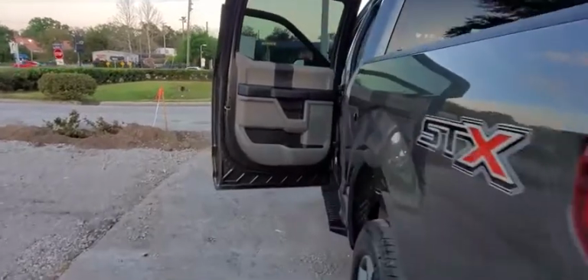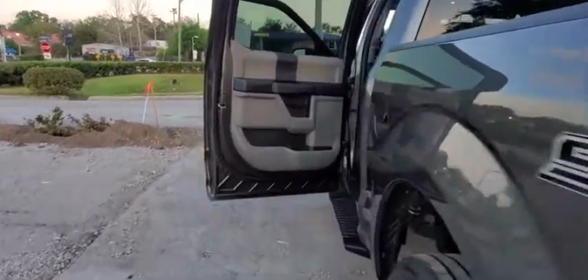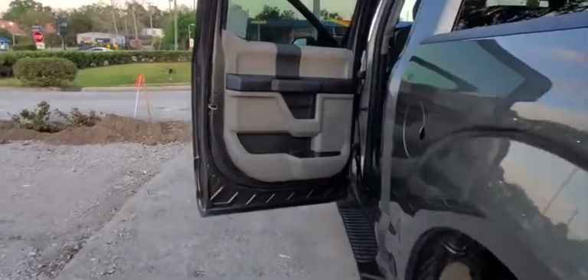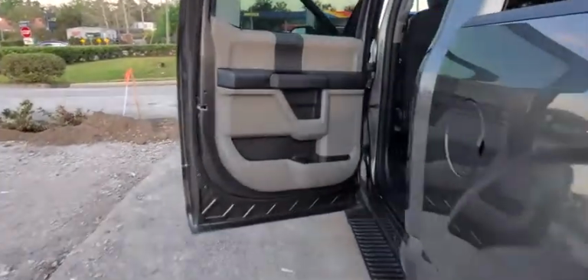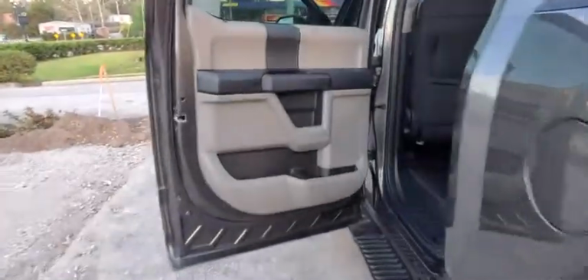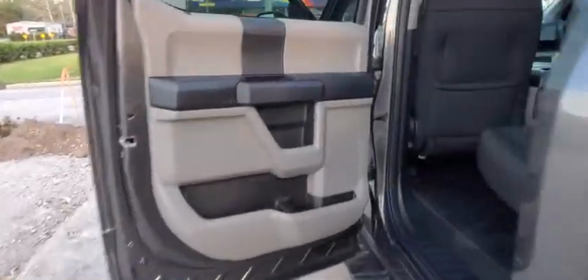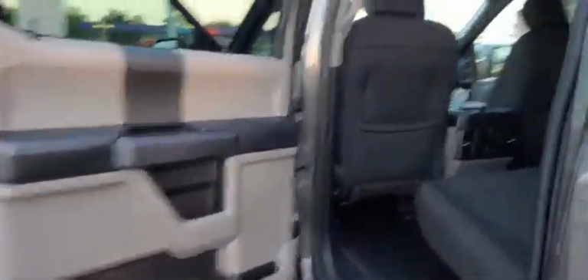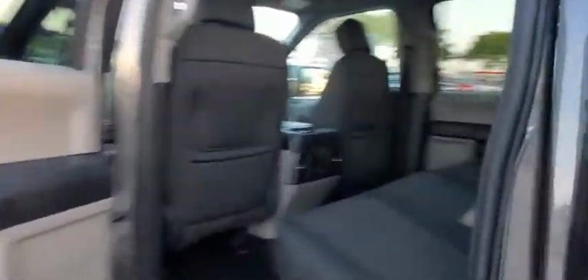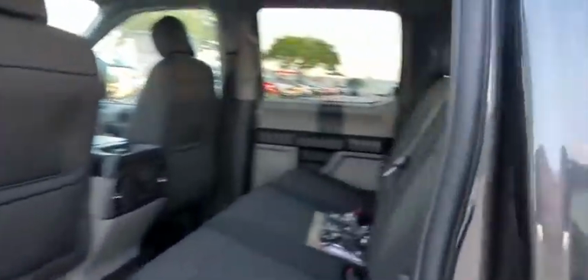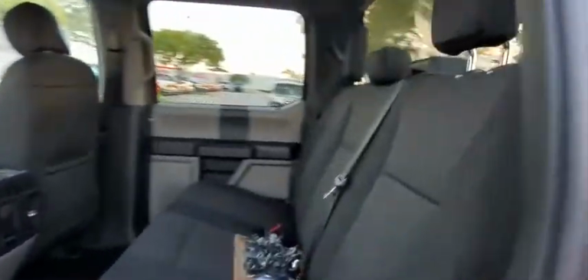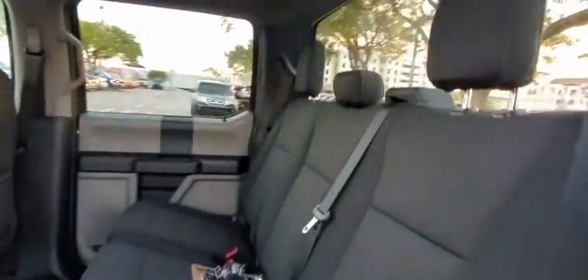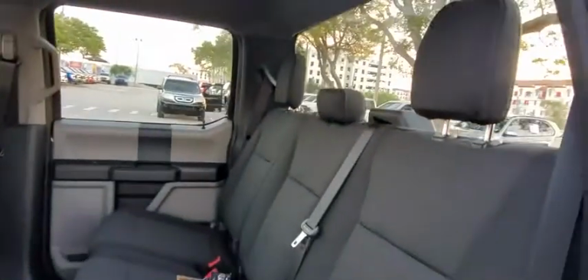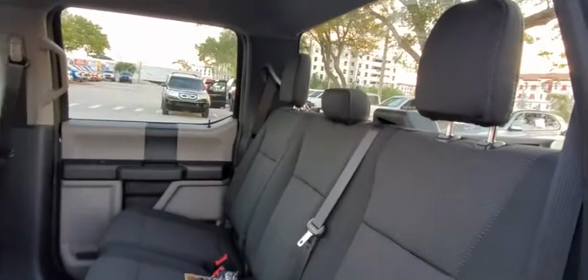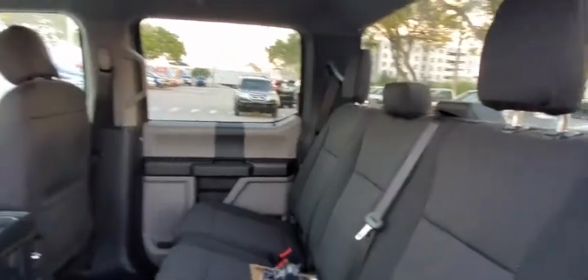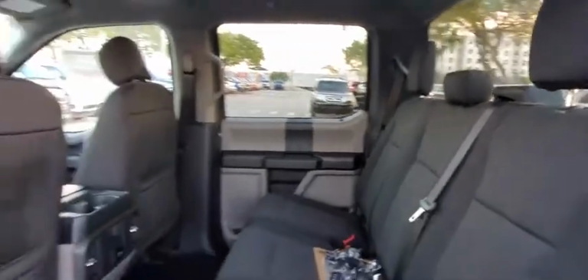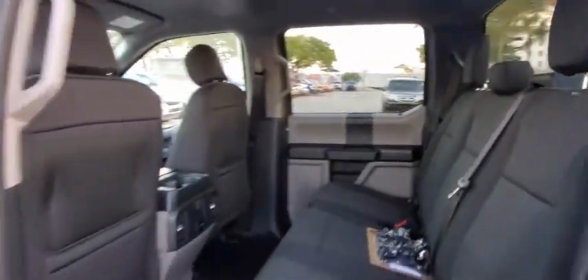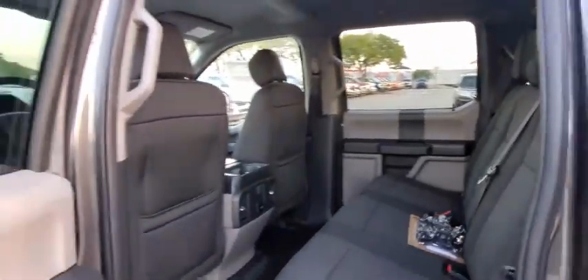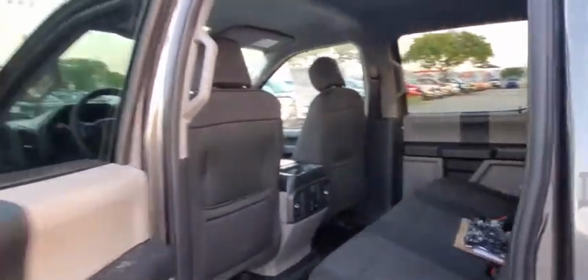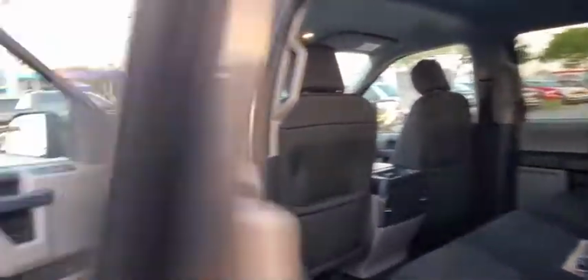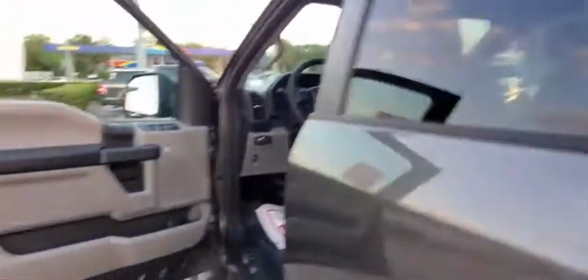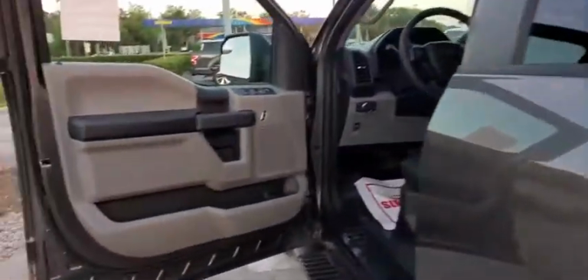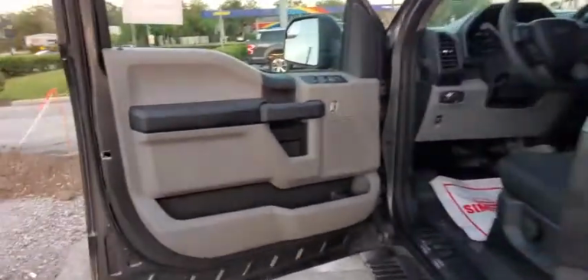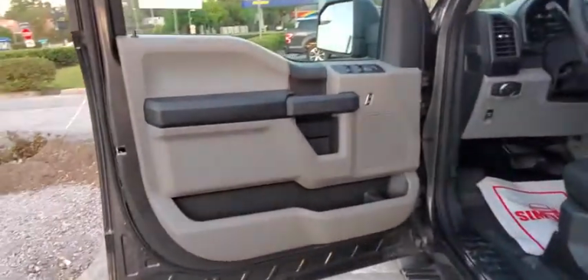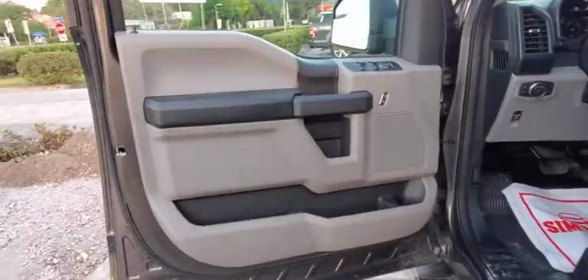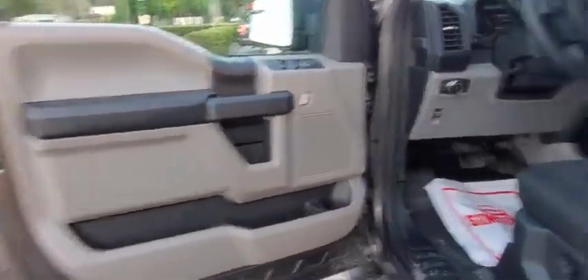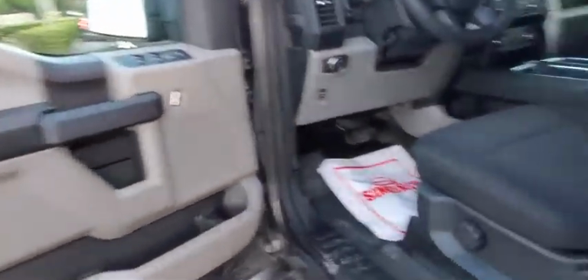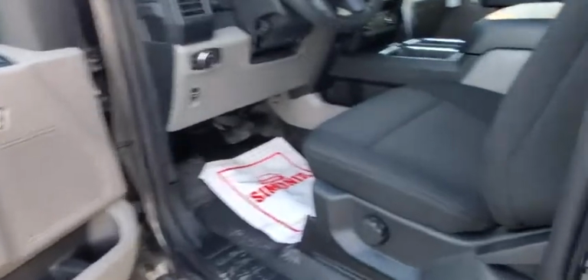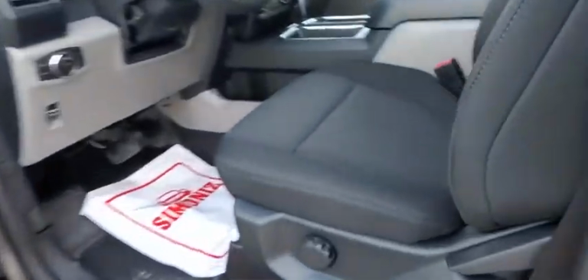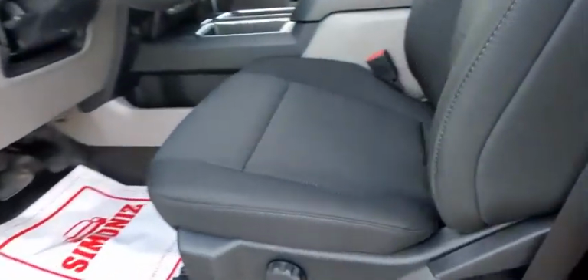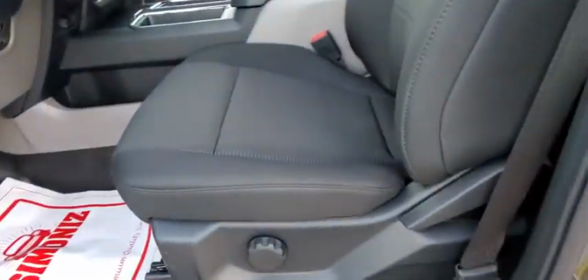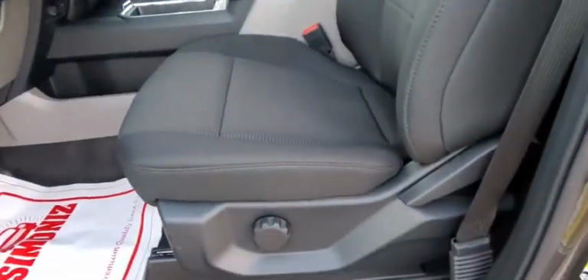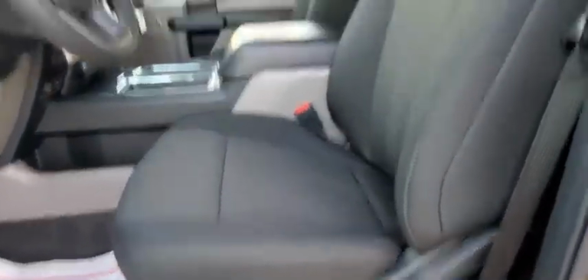Bed liner, power door locks, electronic stability control, tachometer, brake assist, tilt steering wheel, passenger vanity mirror, towing package, four-piece floor mat set, front wheel independent suspension.